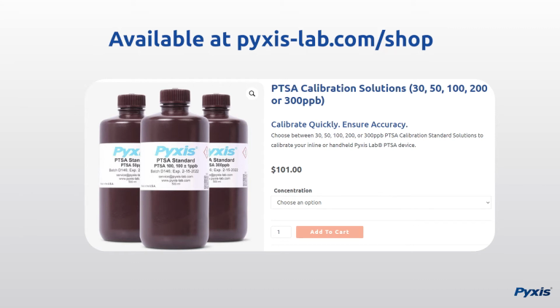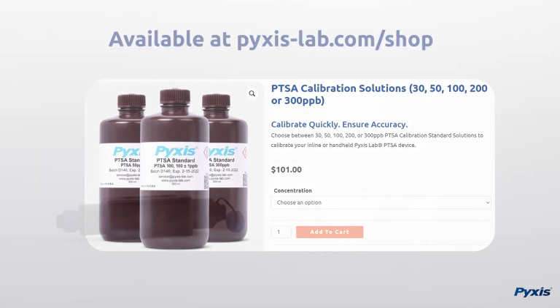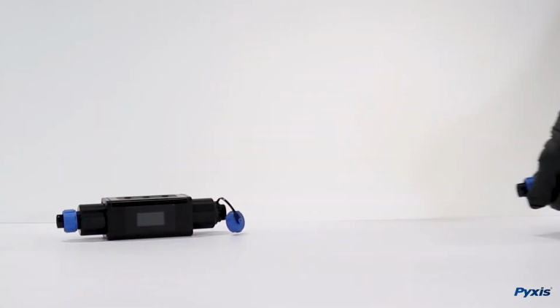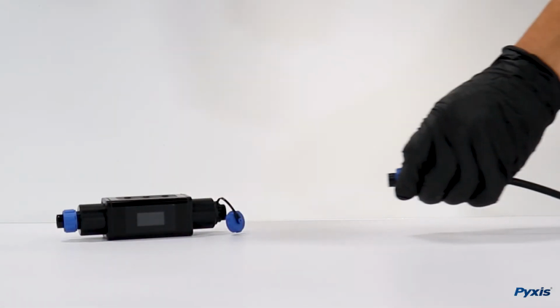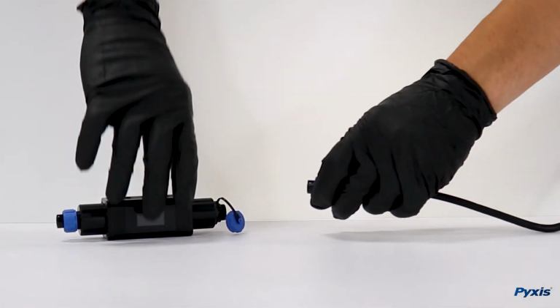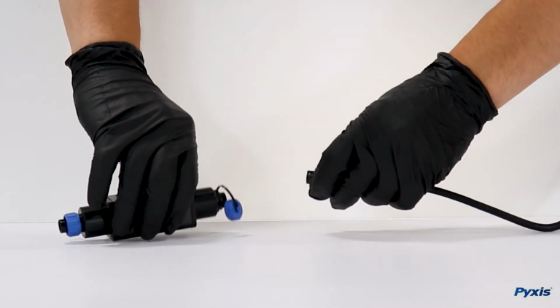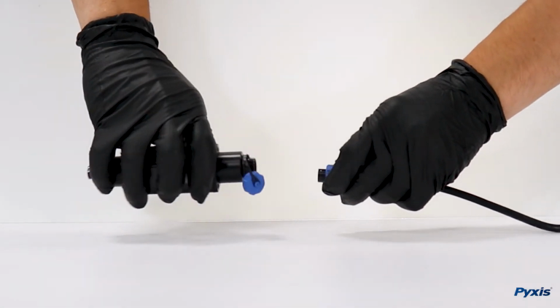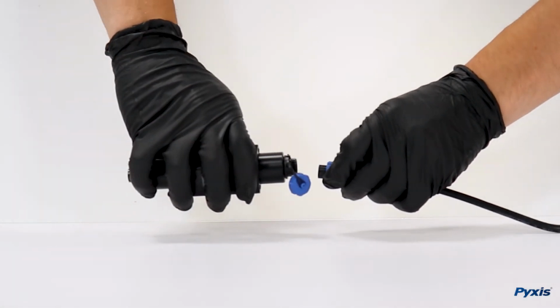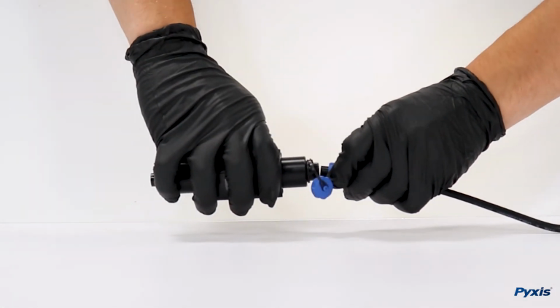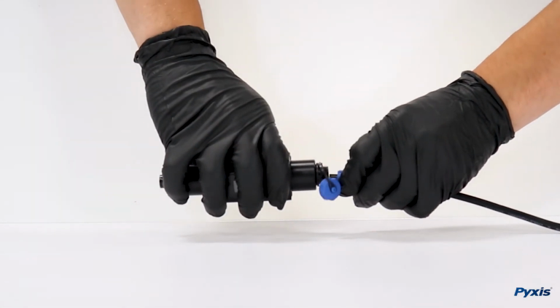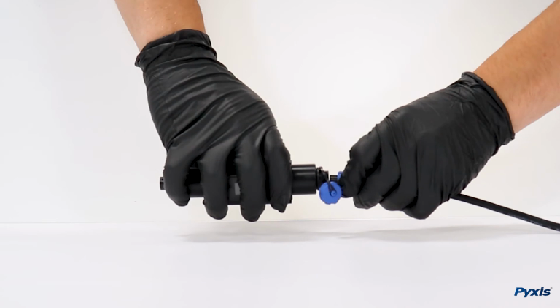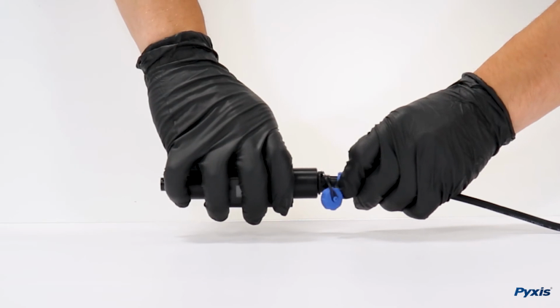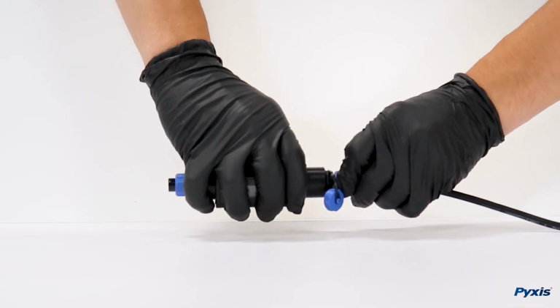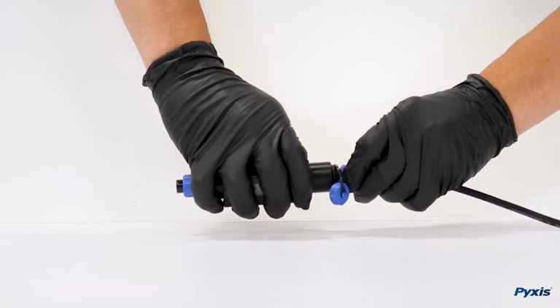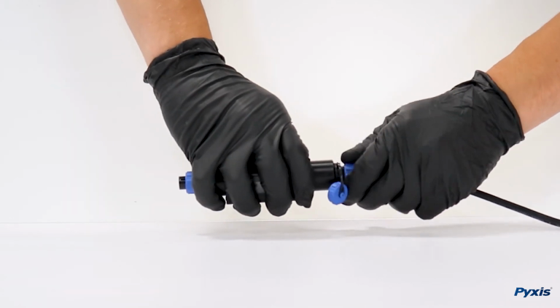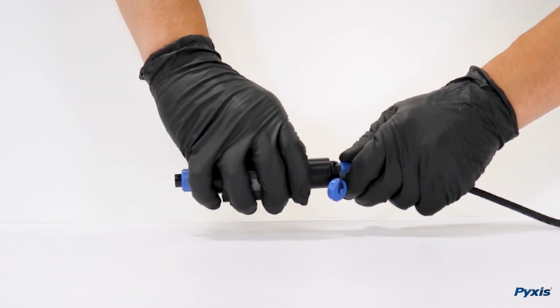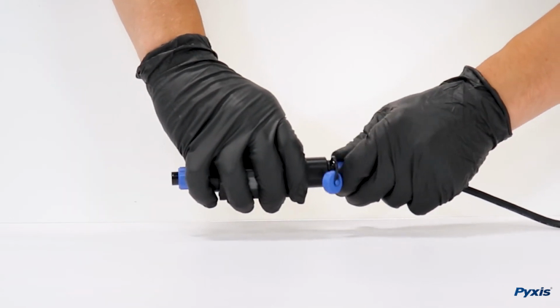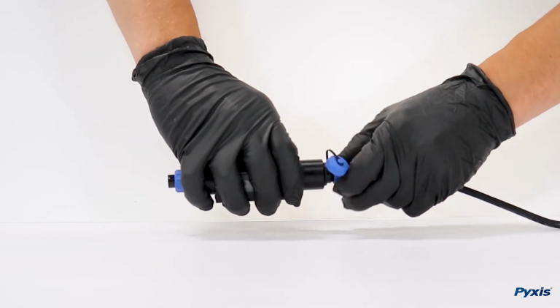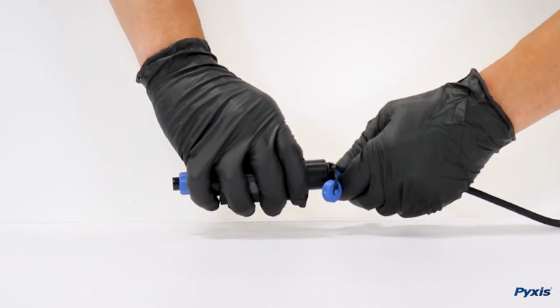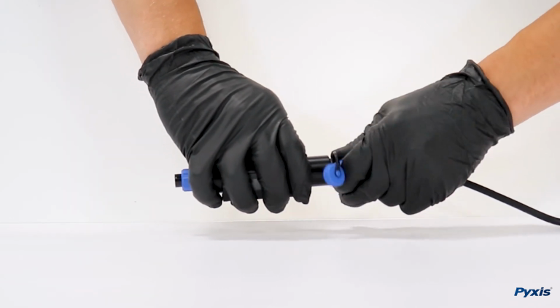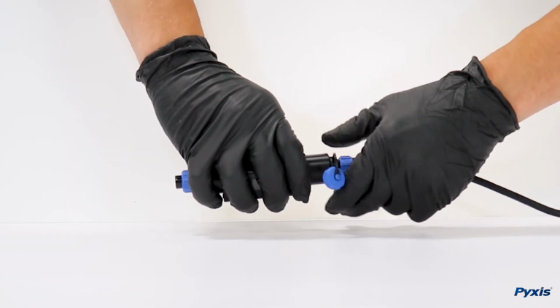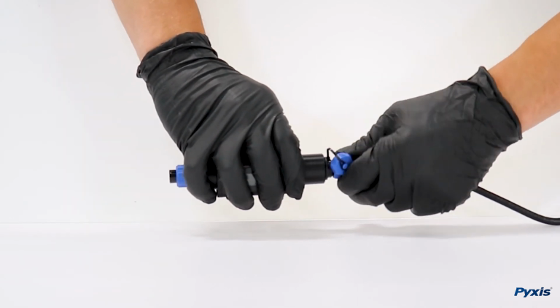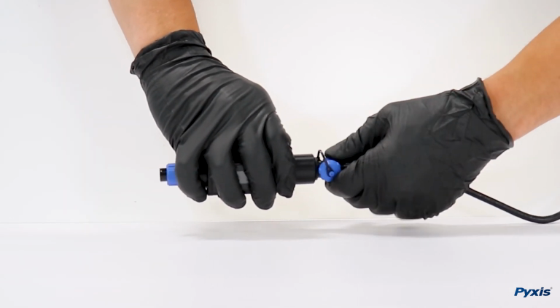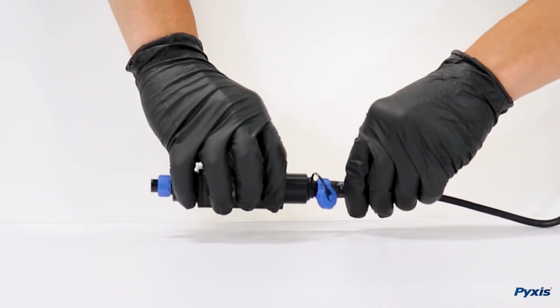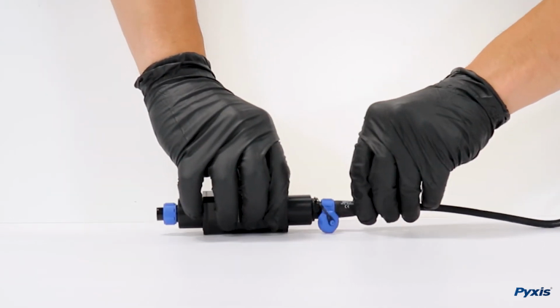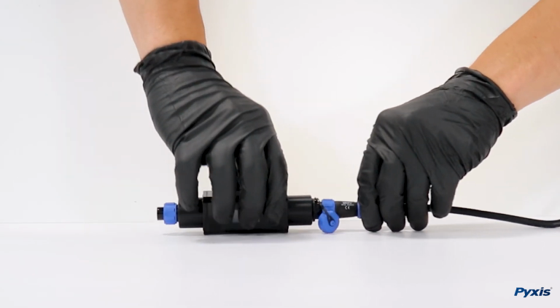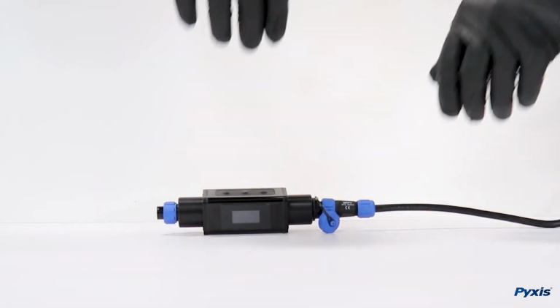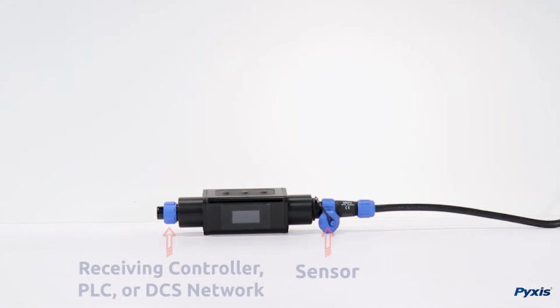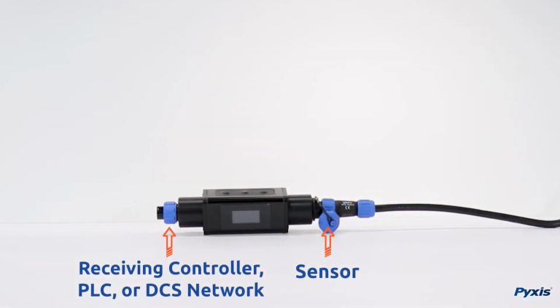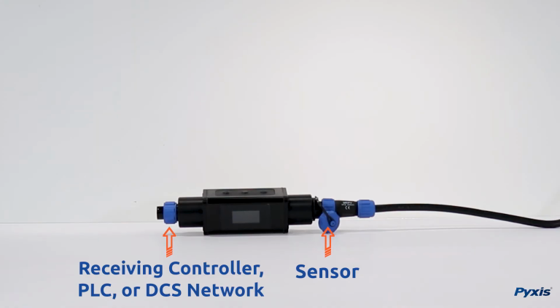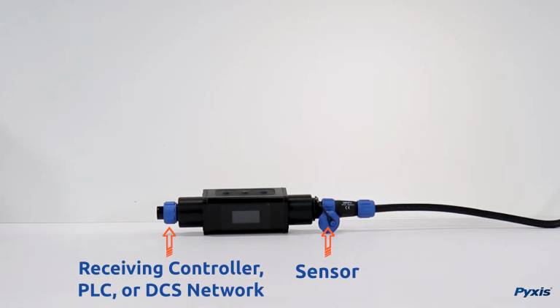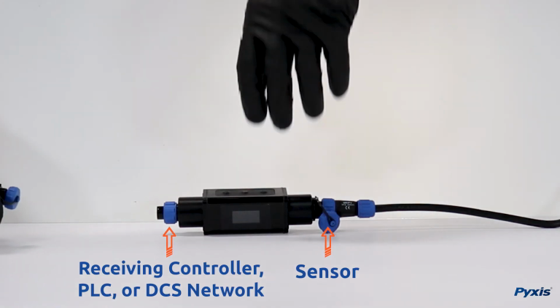To calibrate your sensor with uPixis, you will need to connect your MA series adapter in between the sensor and your receiving controller, PLC, or DCS network.